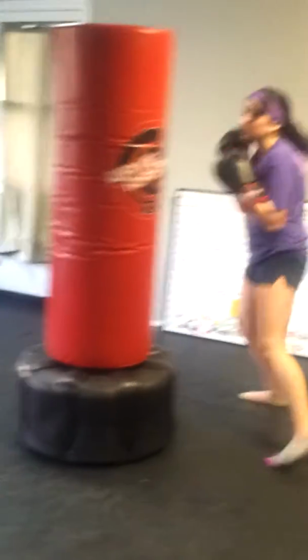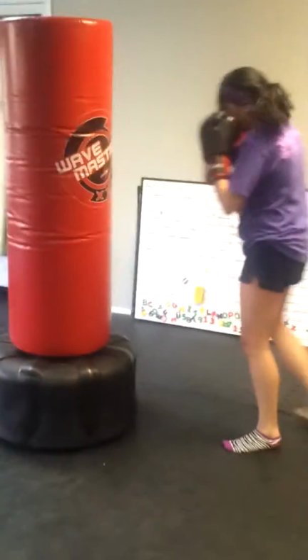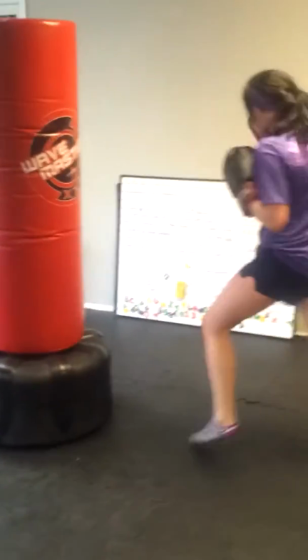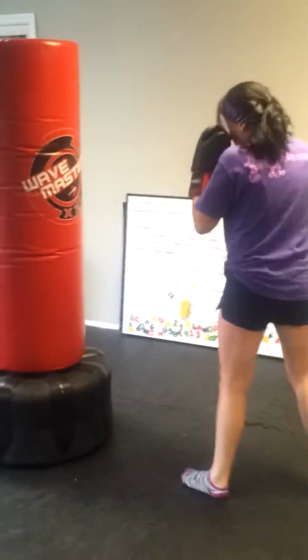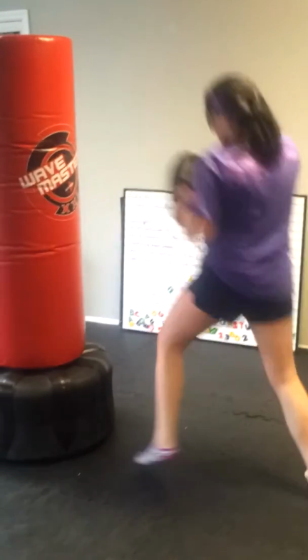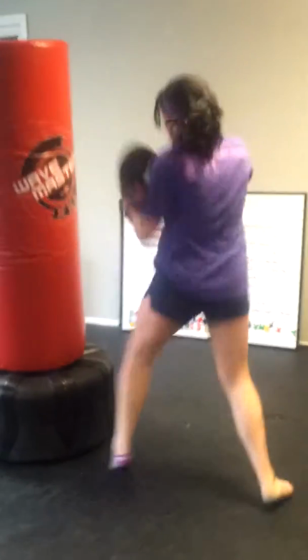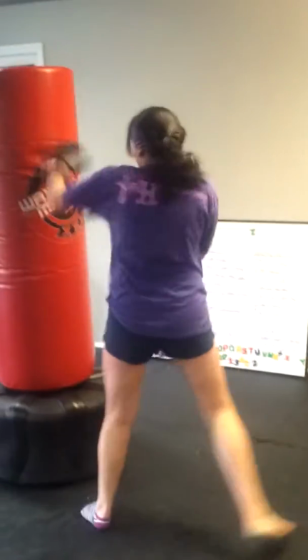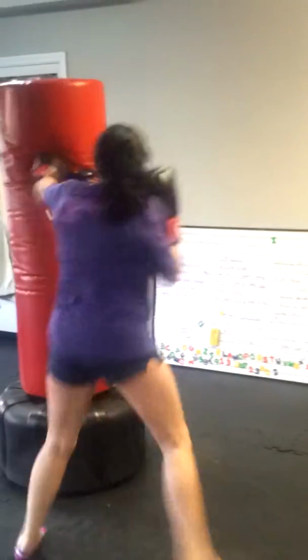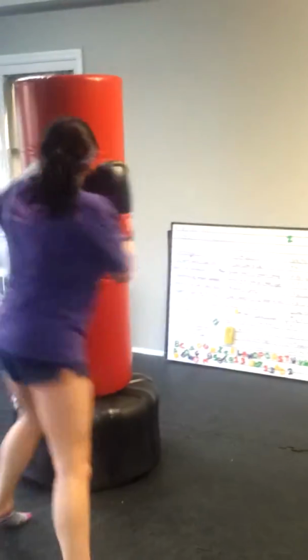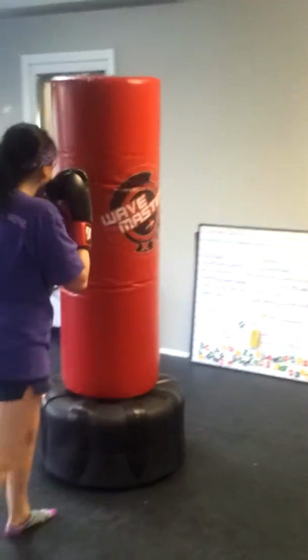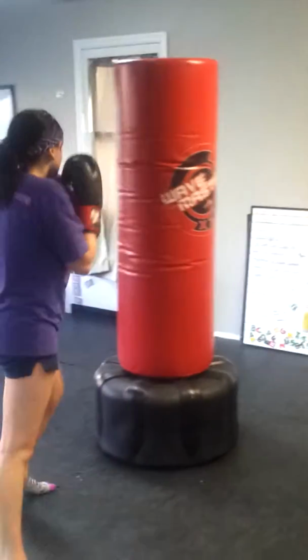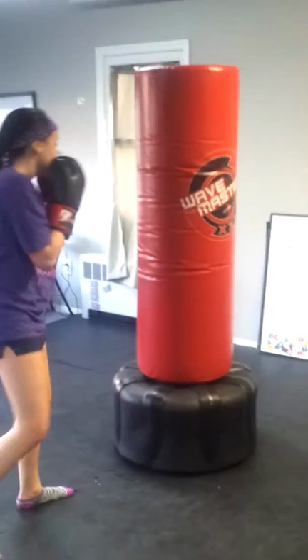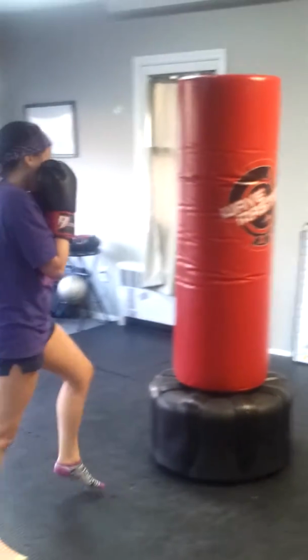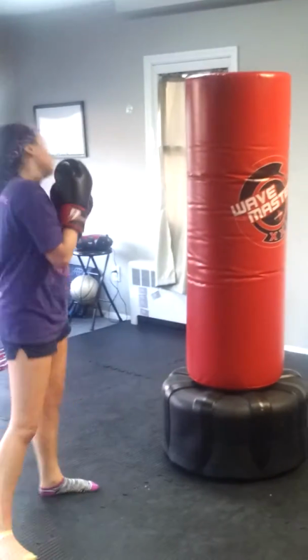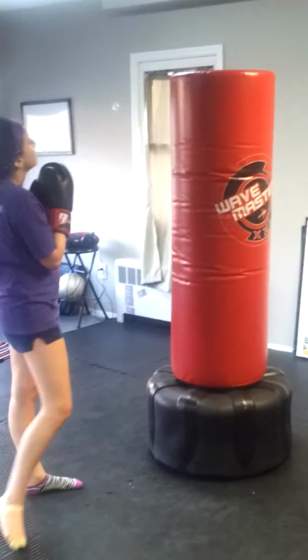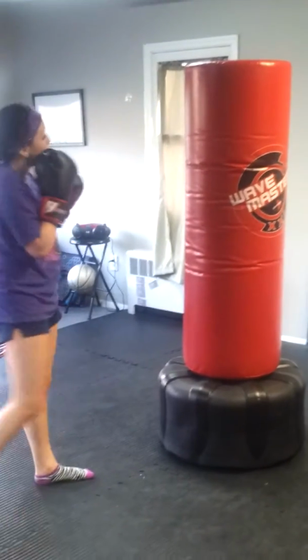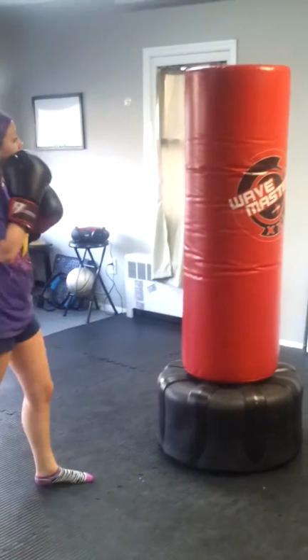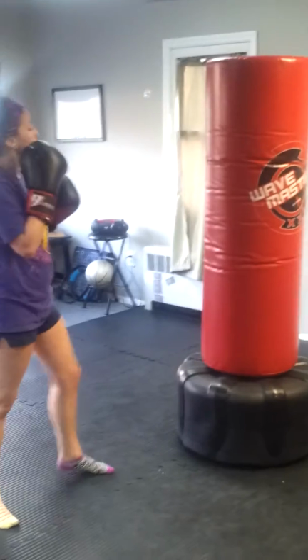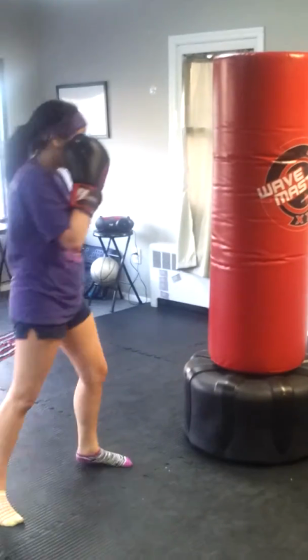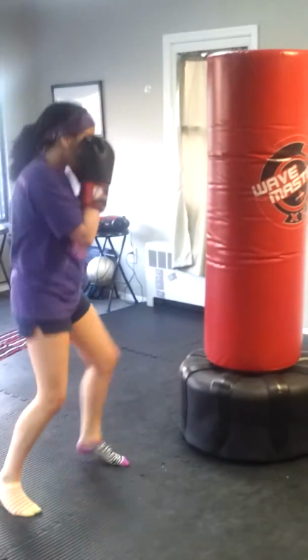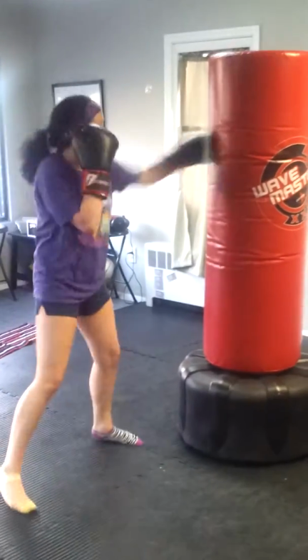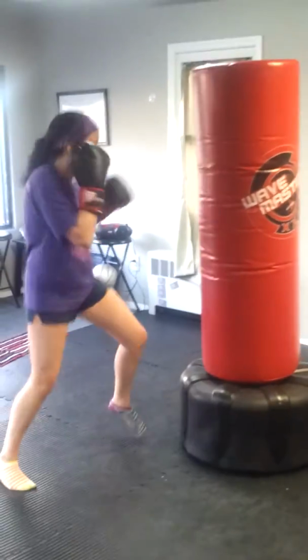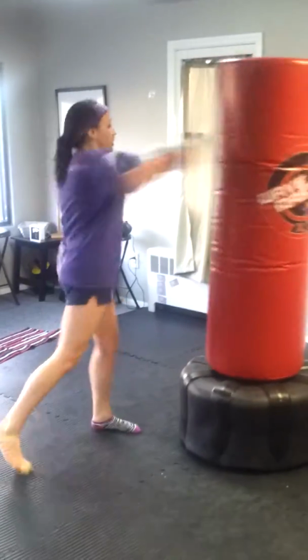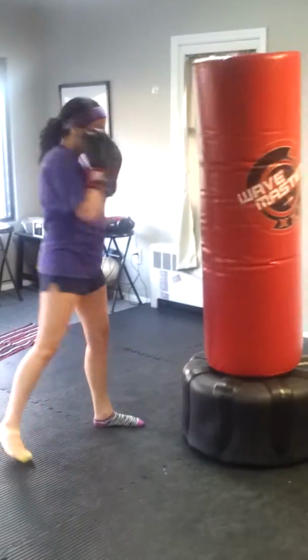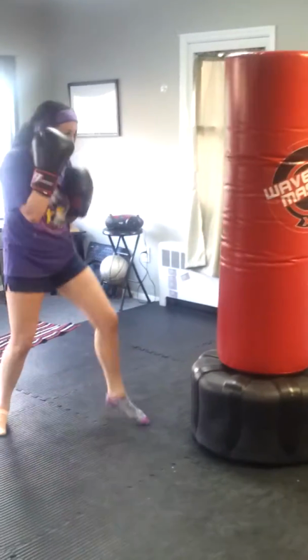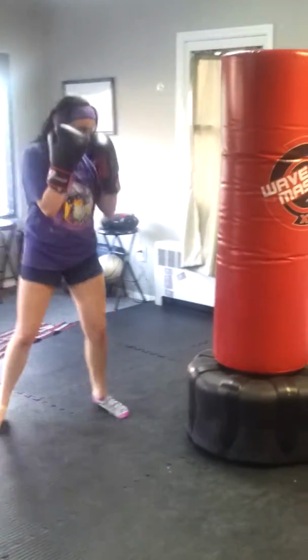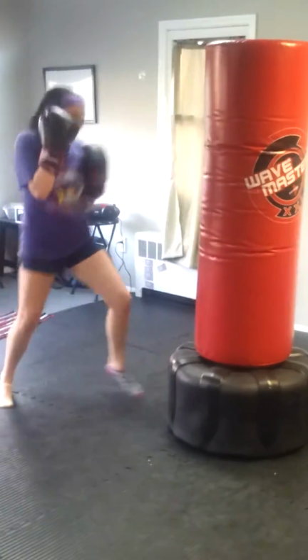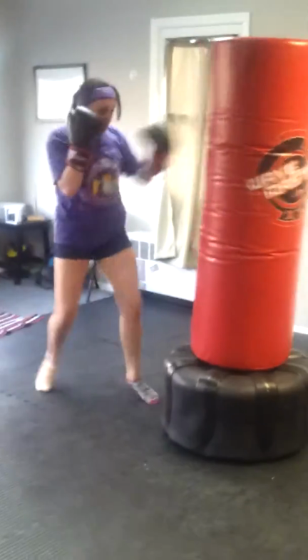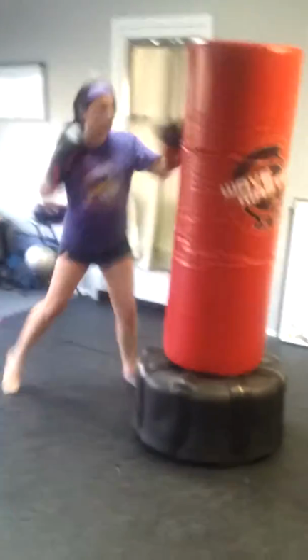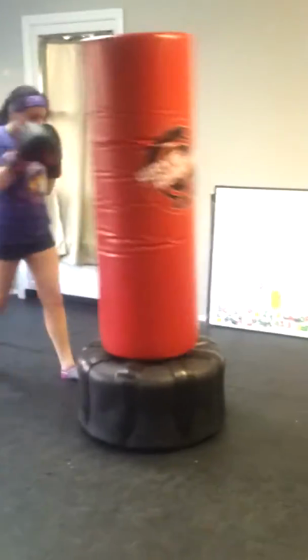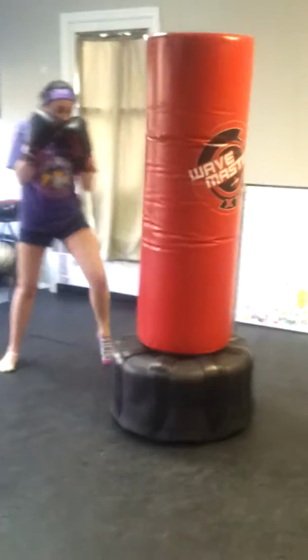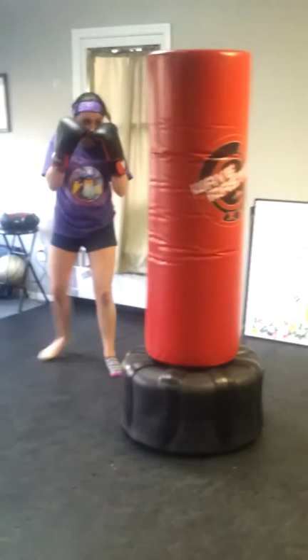Halfway back. Add a nice sharp cross after, so stay in range. Two more.